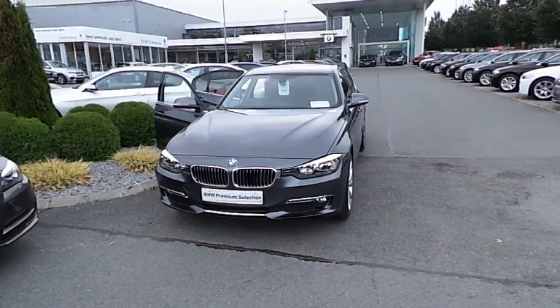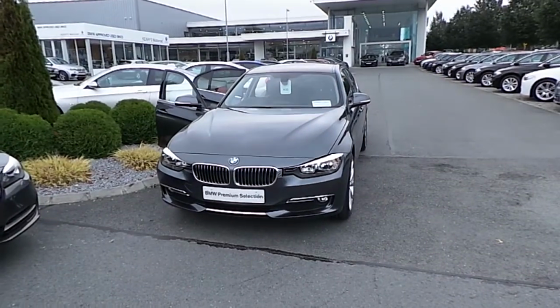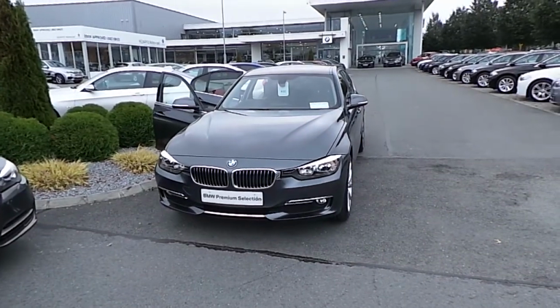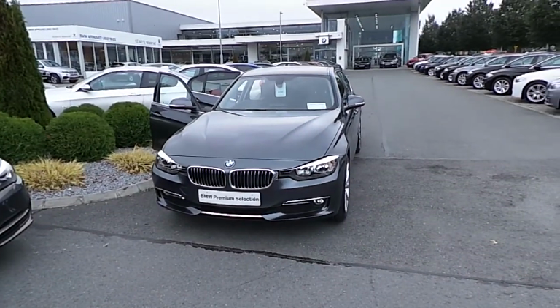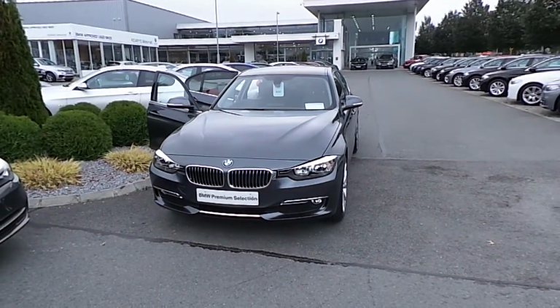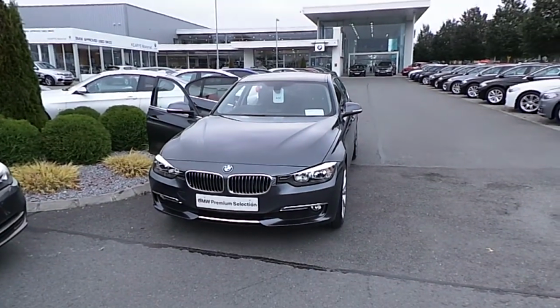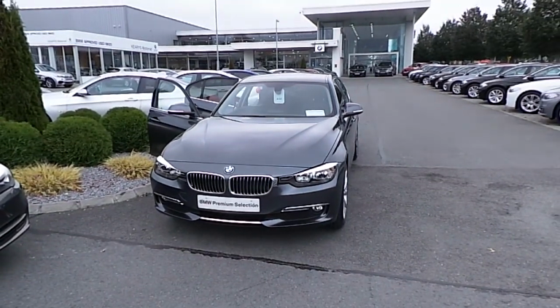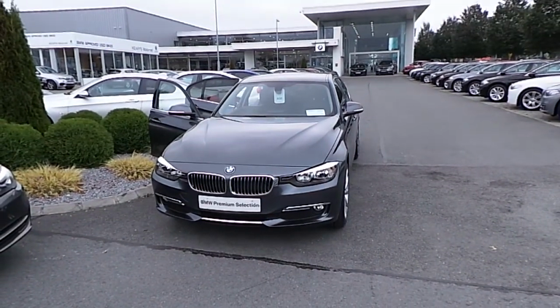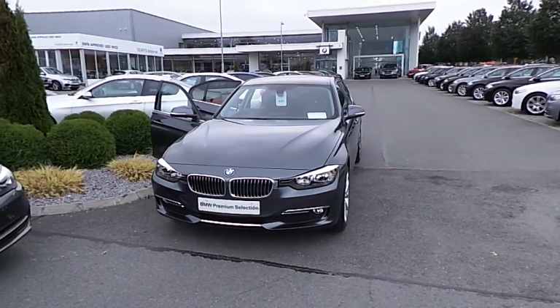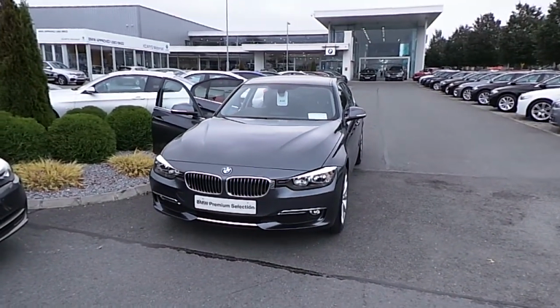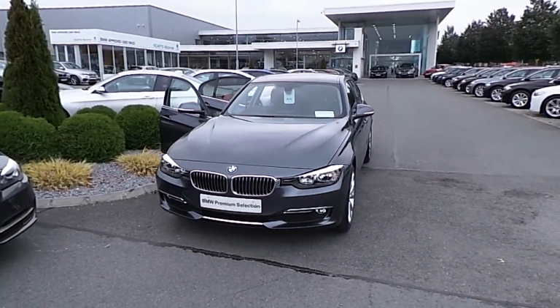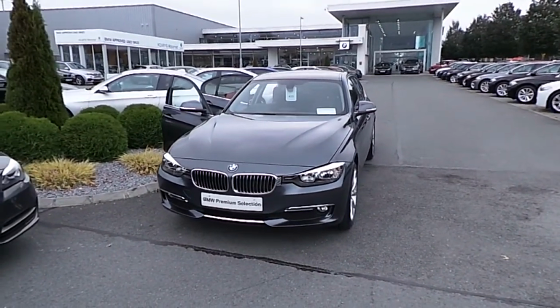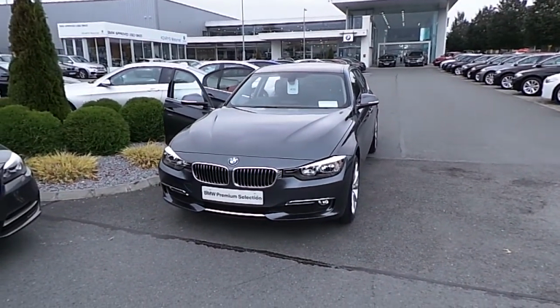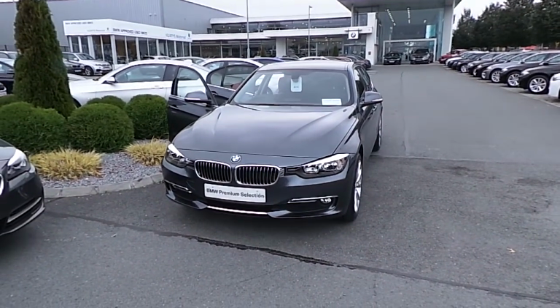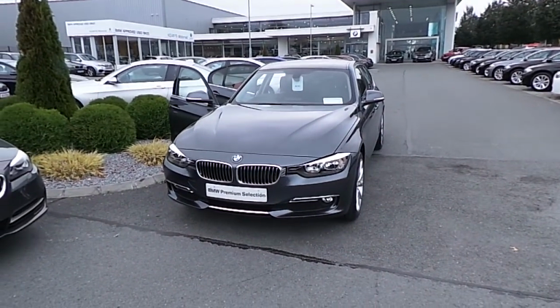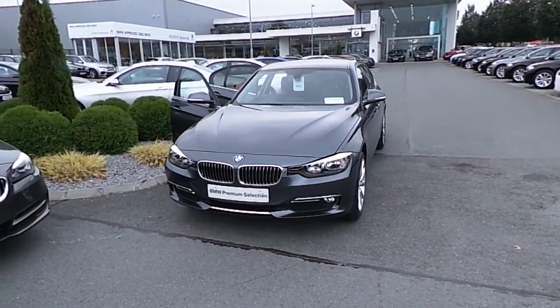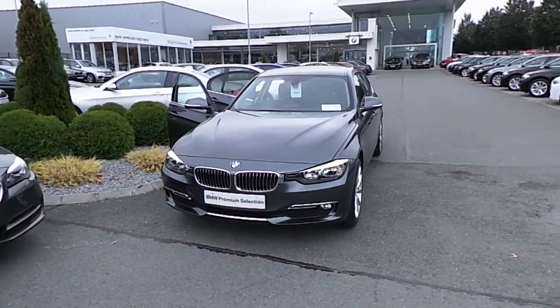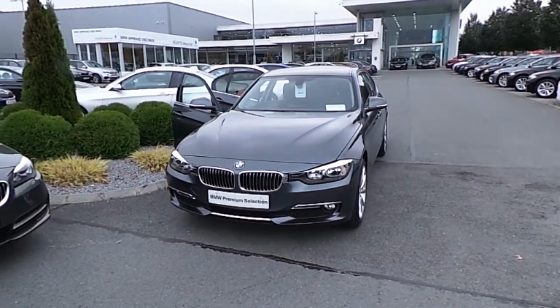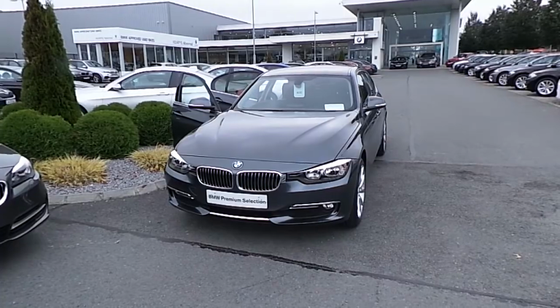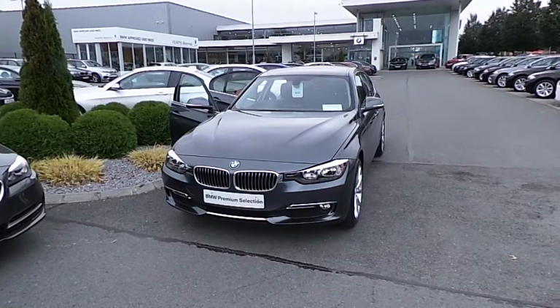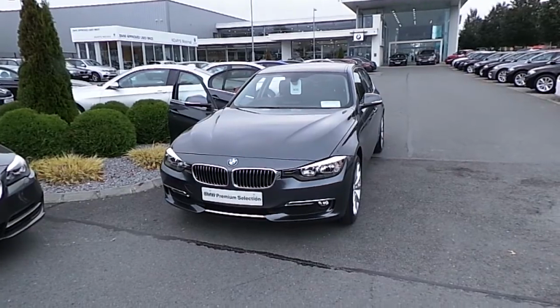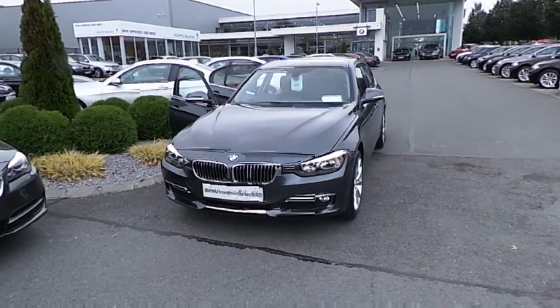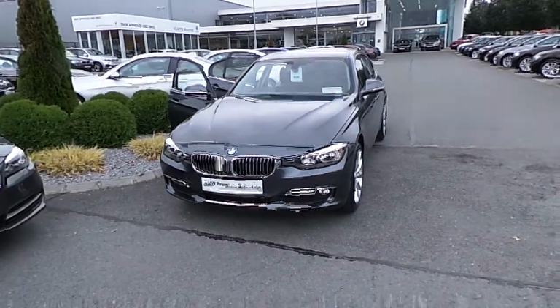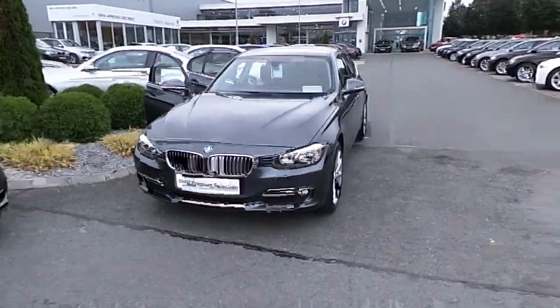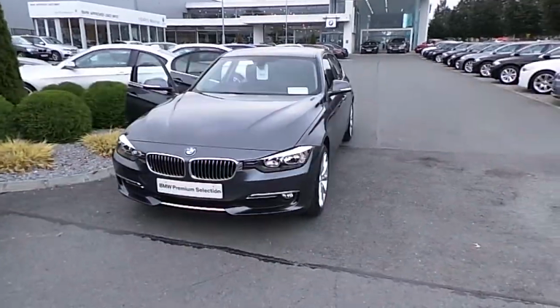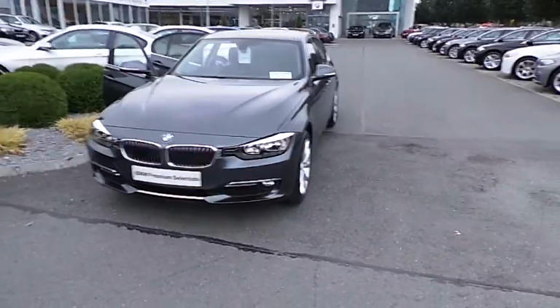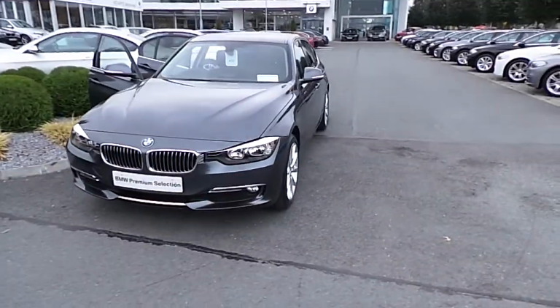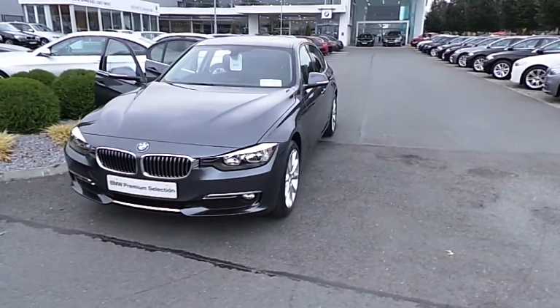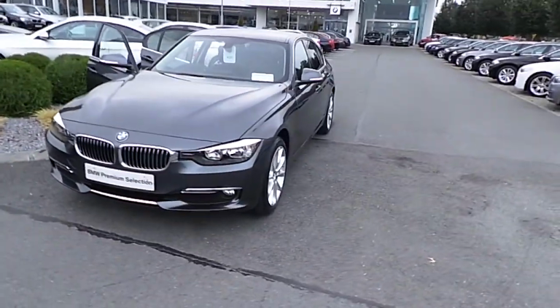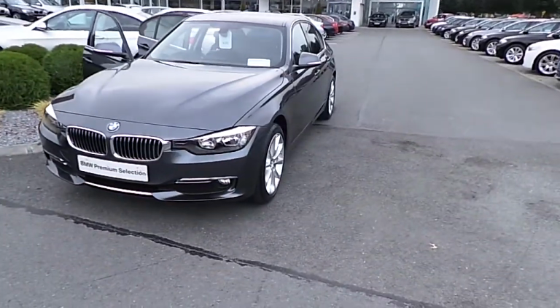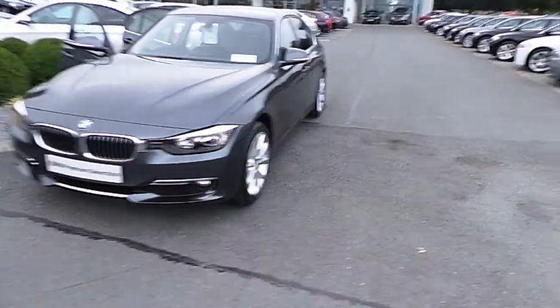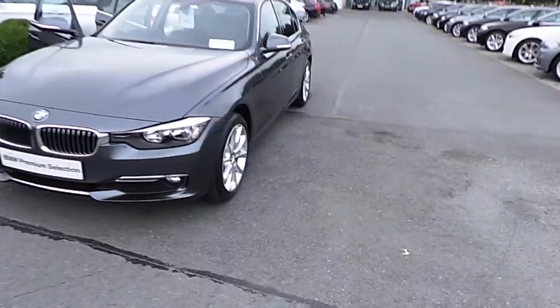Hi, Stephen here from Kiri's BMW East Gaitland Island in Cork. Here today we have our 141 BMW Premium Selection 320d Luxury Saloon.